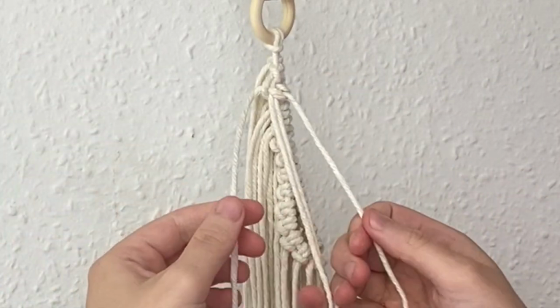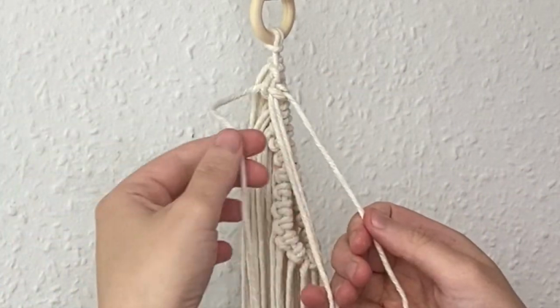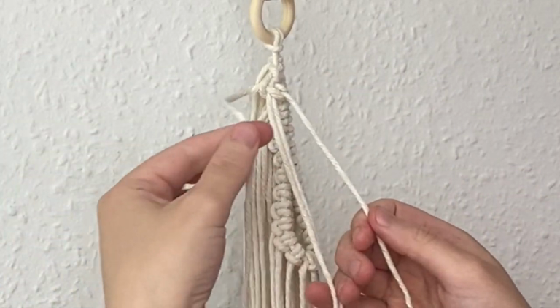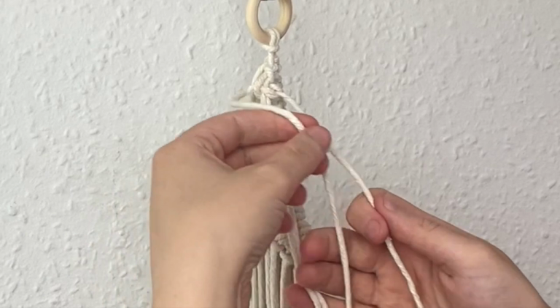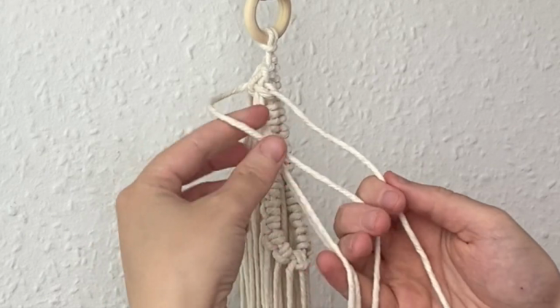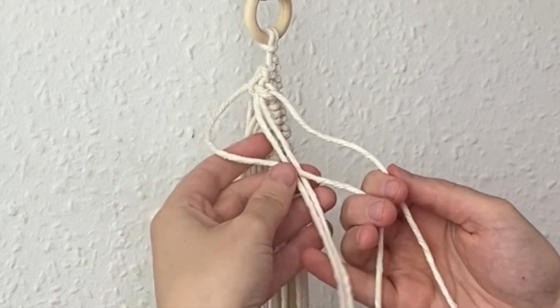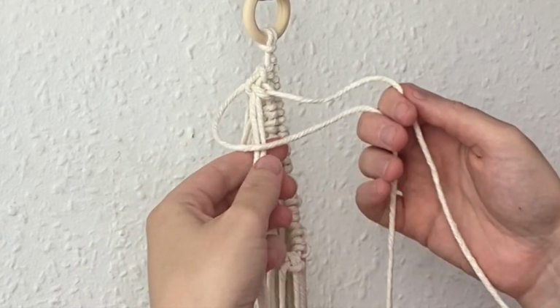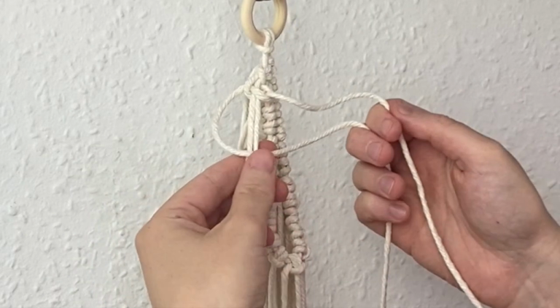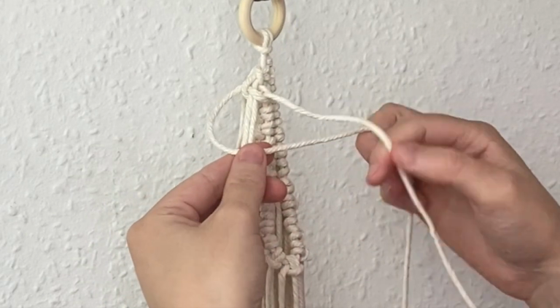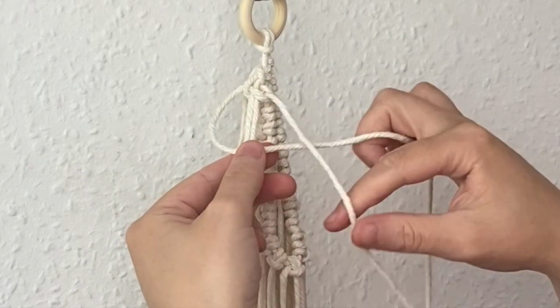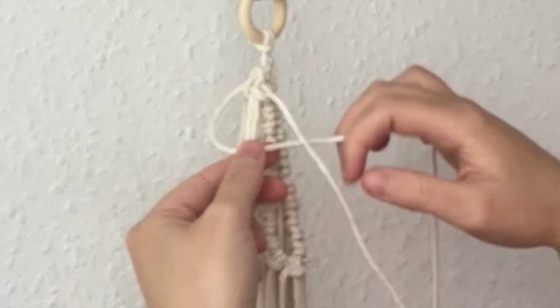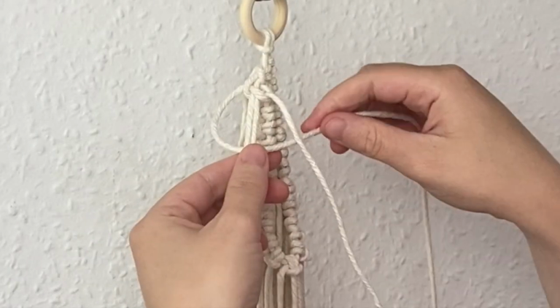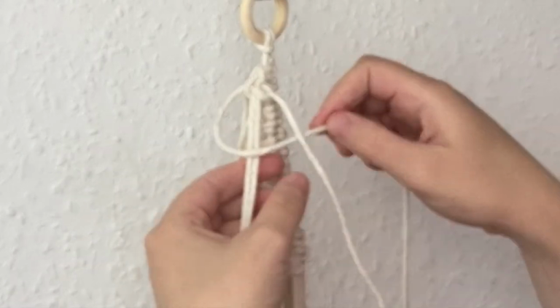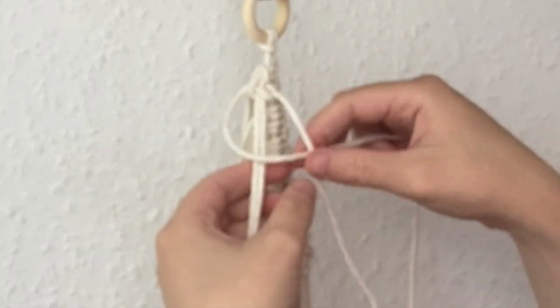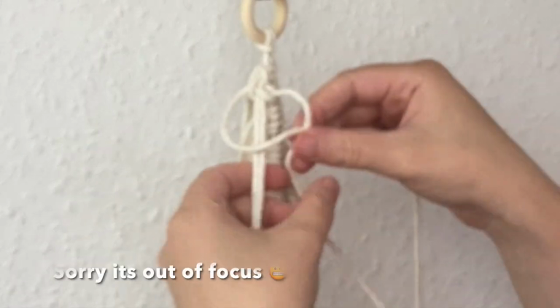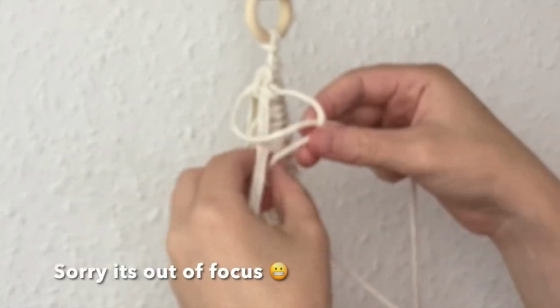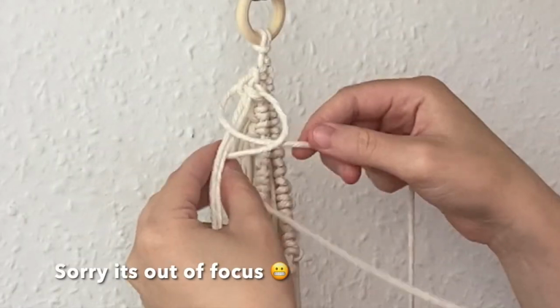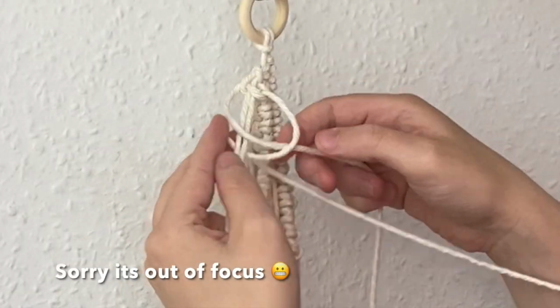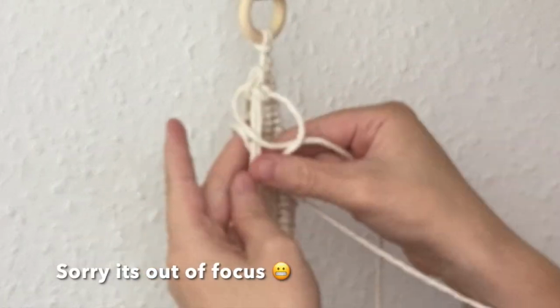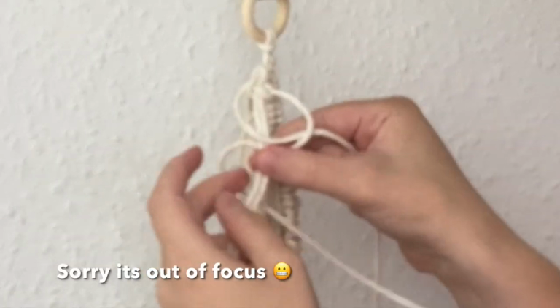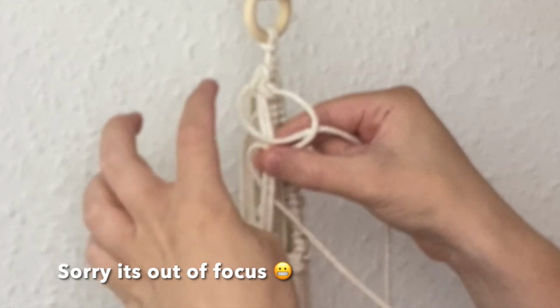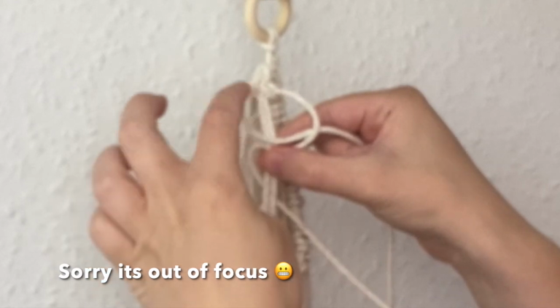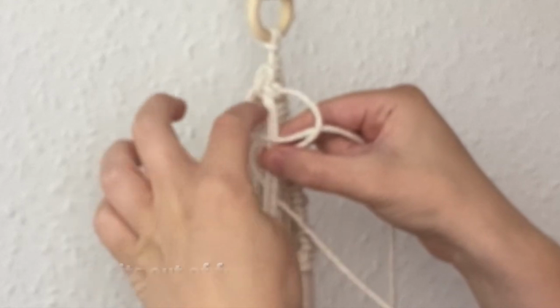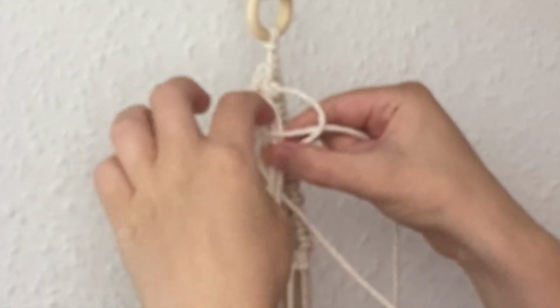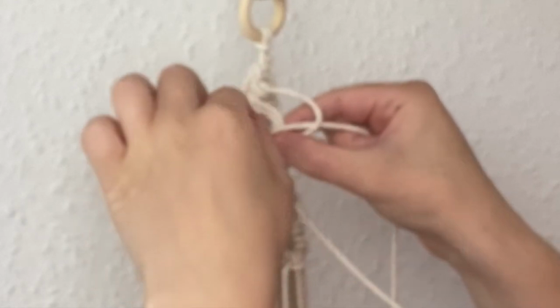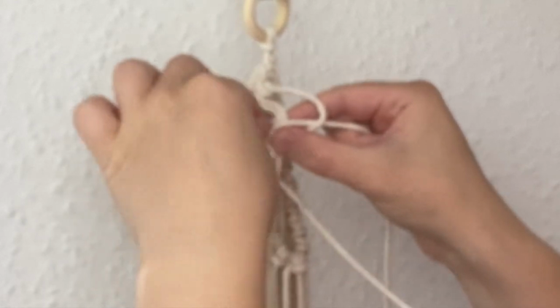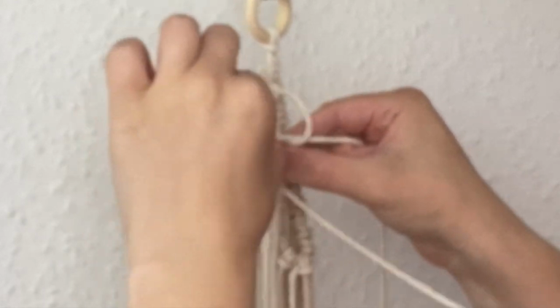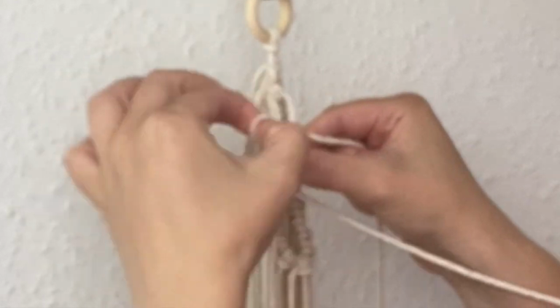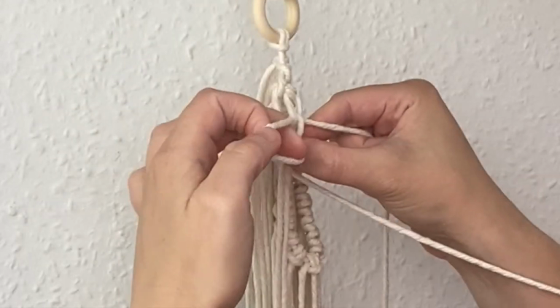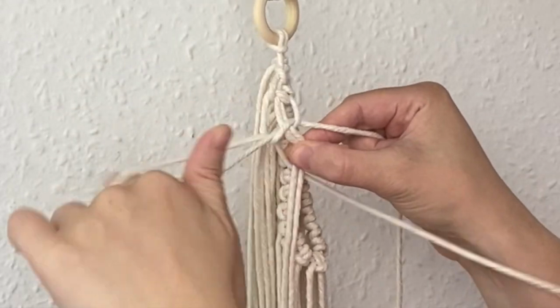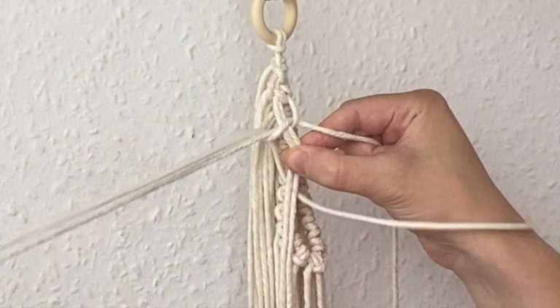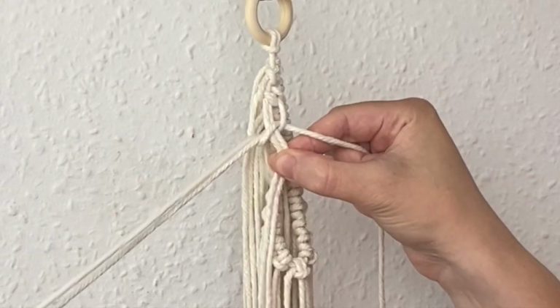Then the first cord will go in front of the middle two, the fourth will go in front of that one, behind the middle two, and through this loop here. I'm so sorry this was out of focus — I really did not realize when I was filming, but I hope you can still understand it.